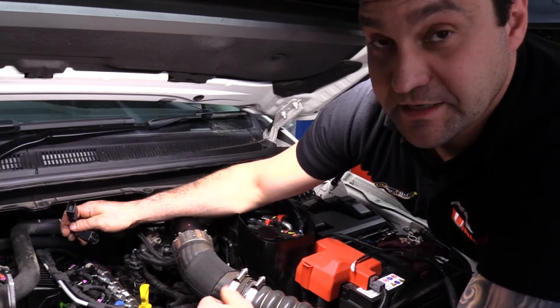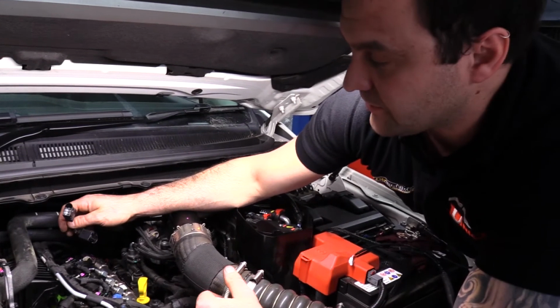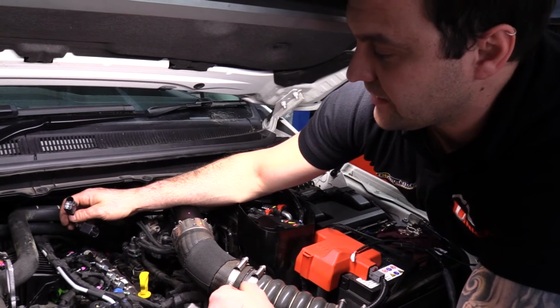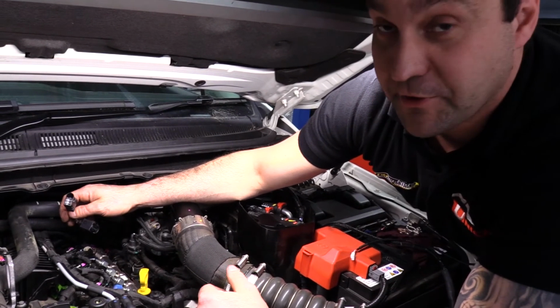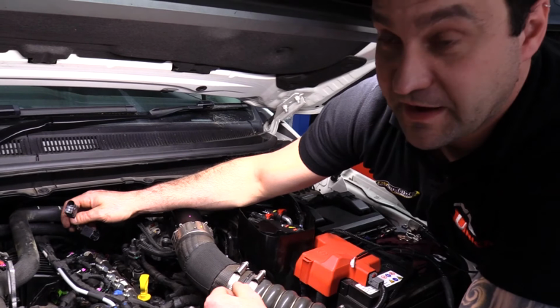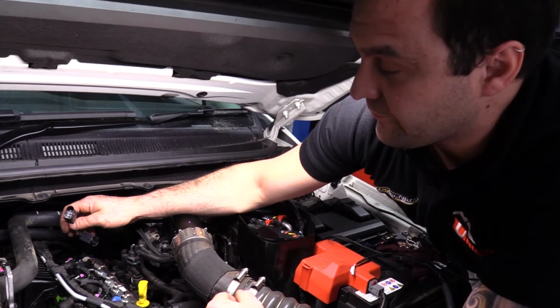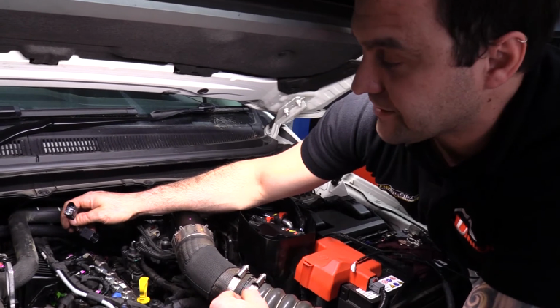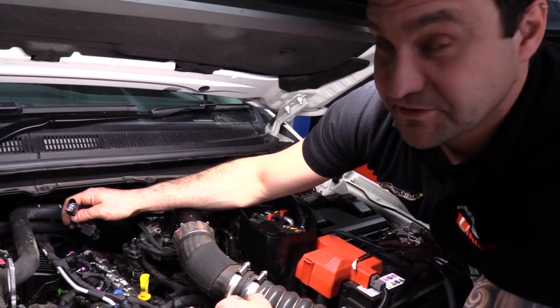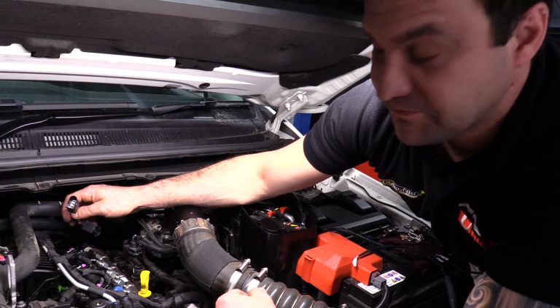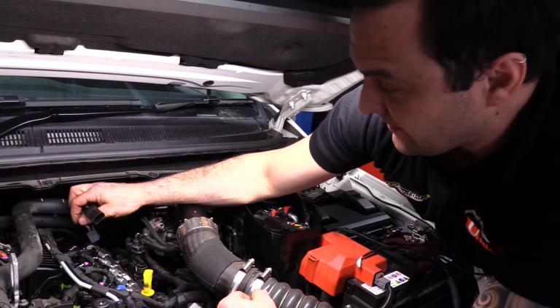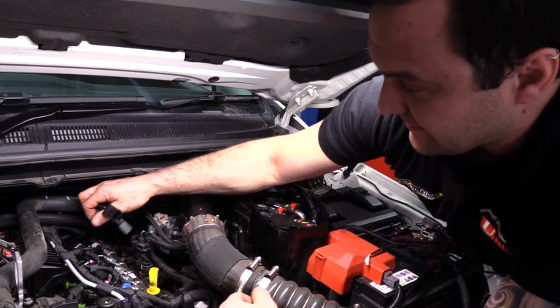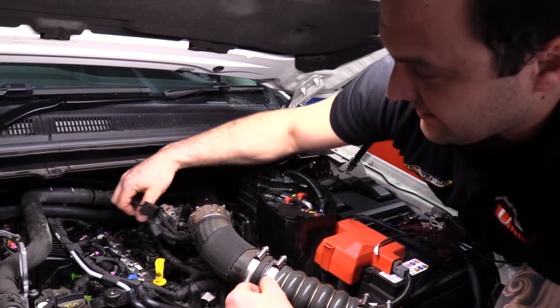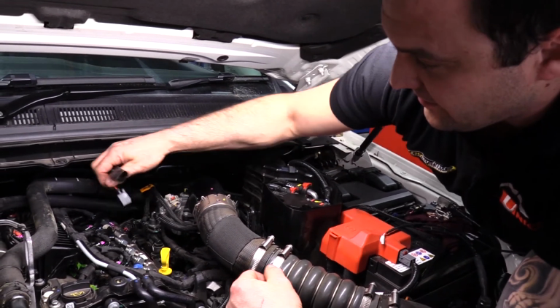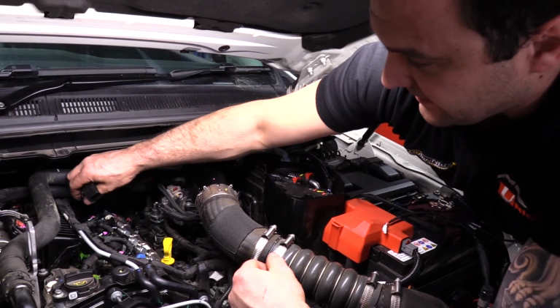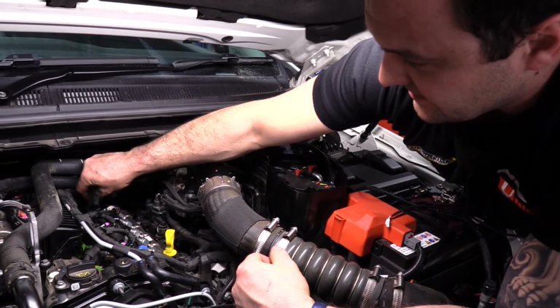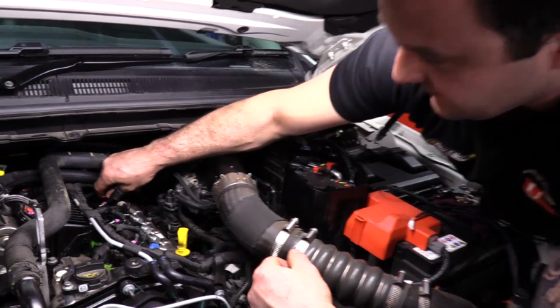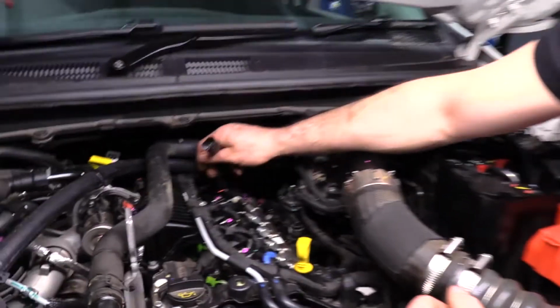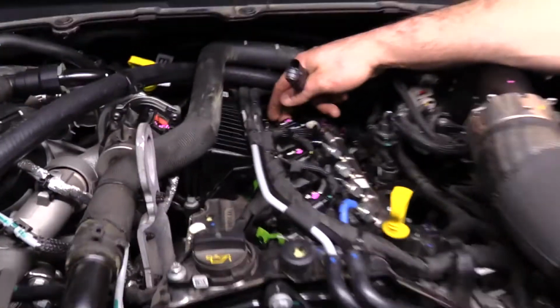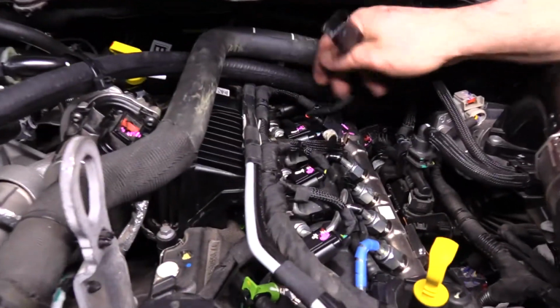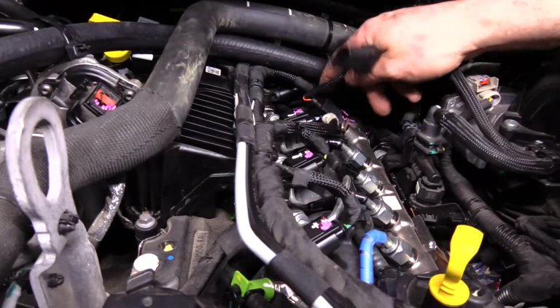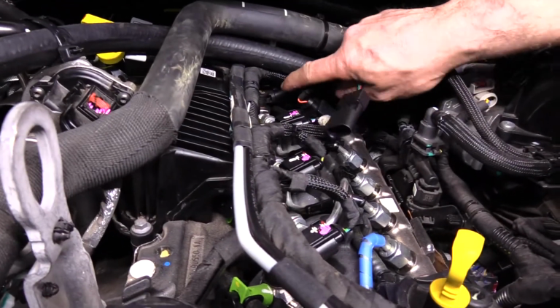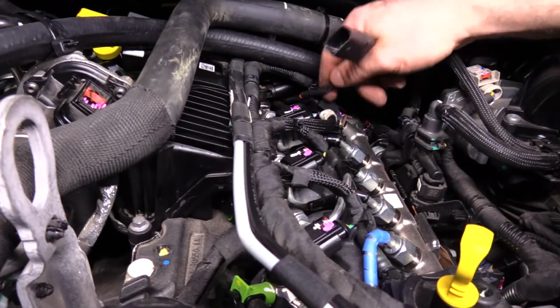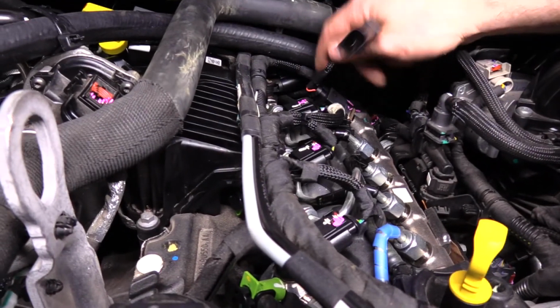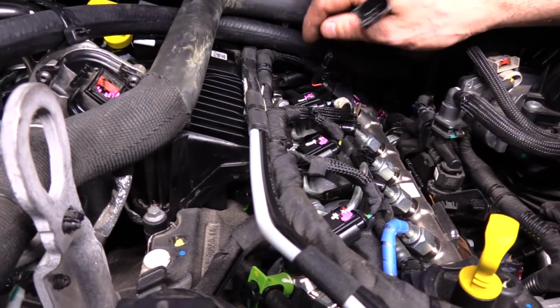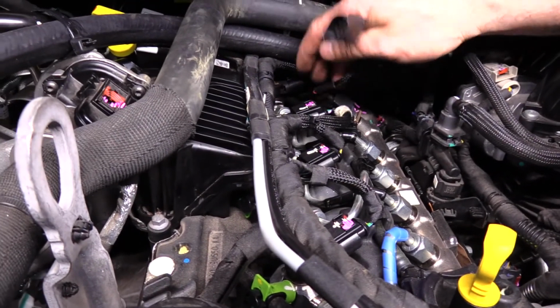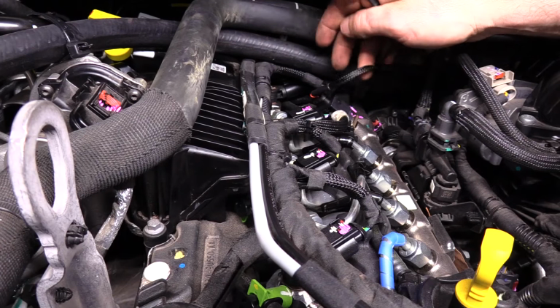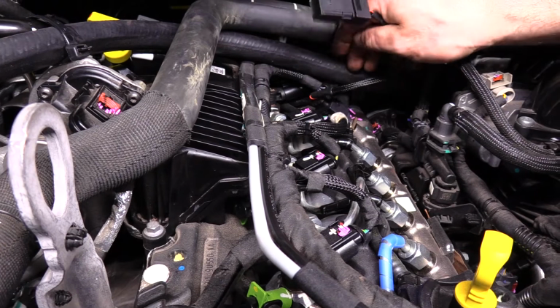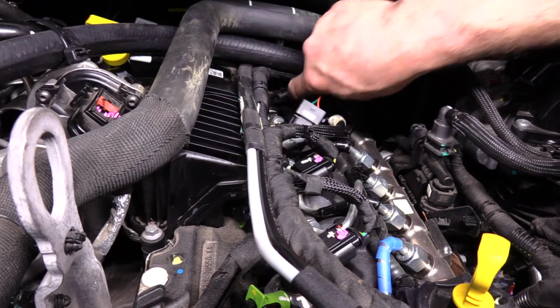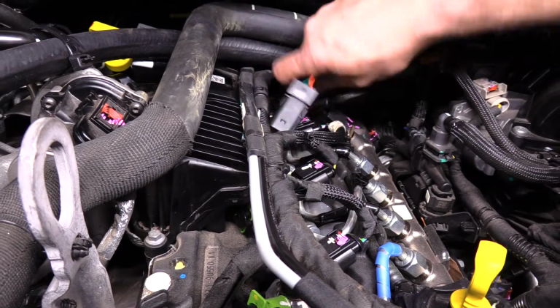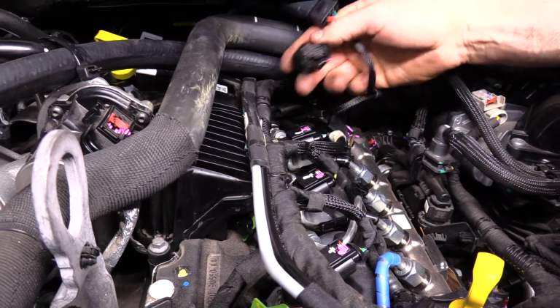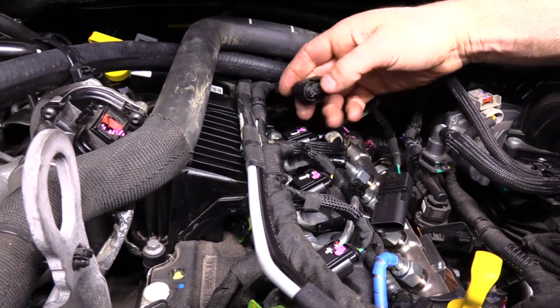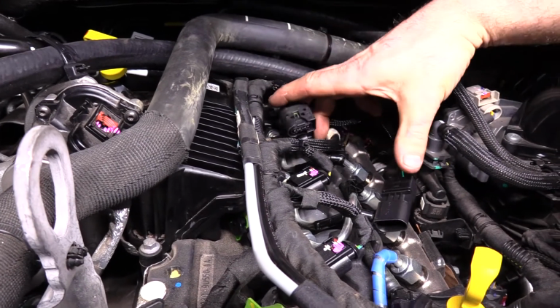Lastly, certainly not least — my personal favourite — the rail pressure sensor. Plug the harness in the same way we've done the other ones: Unichip harness into the sensor, and the corresponding factory harness into the Unichip harness.